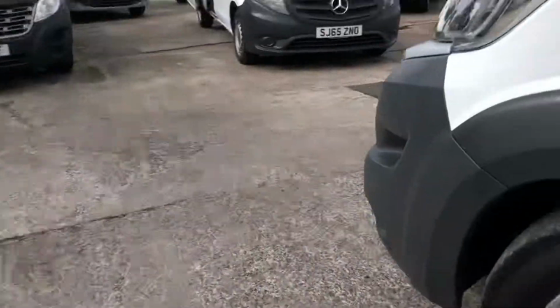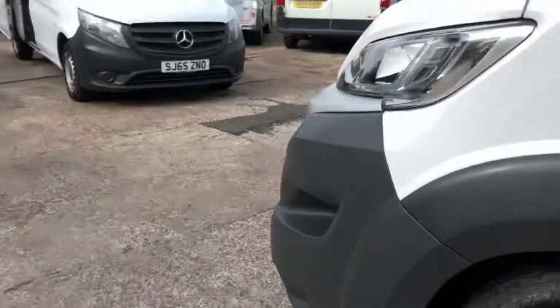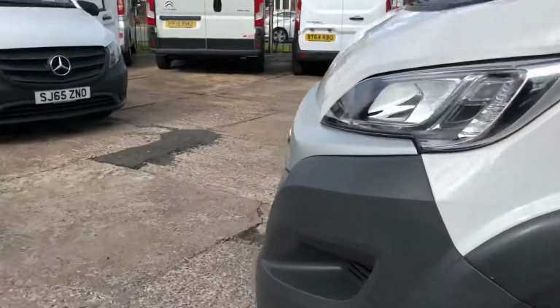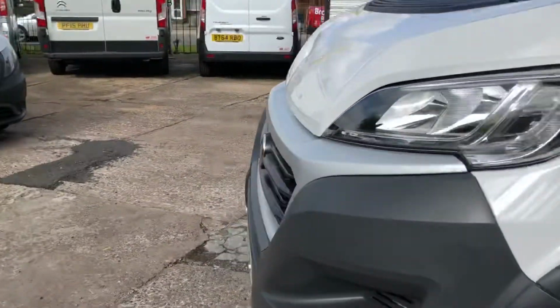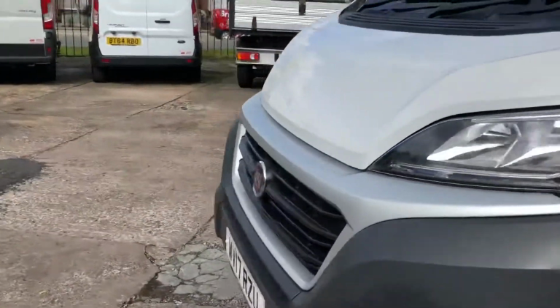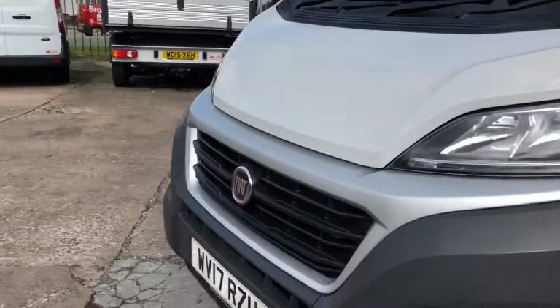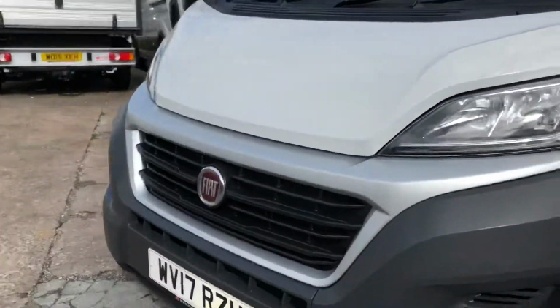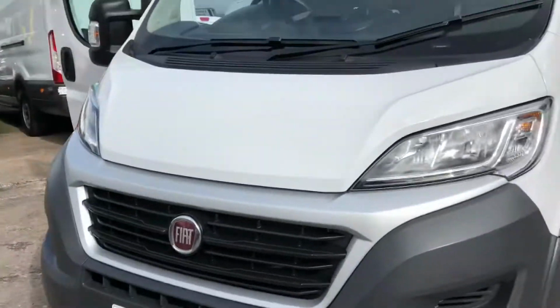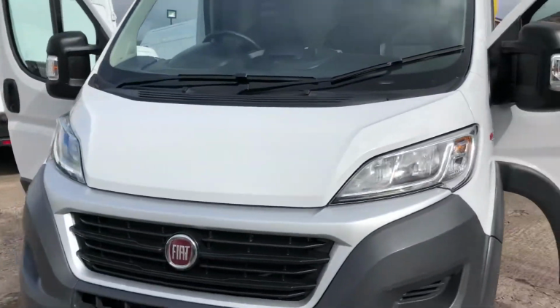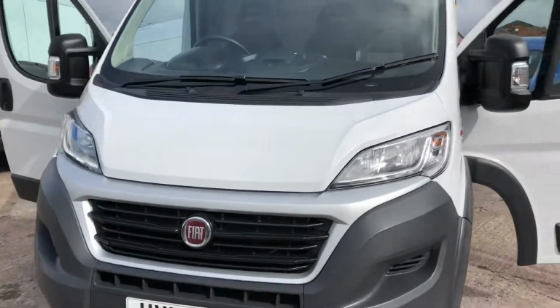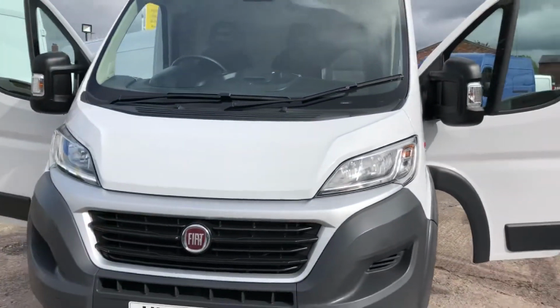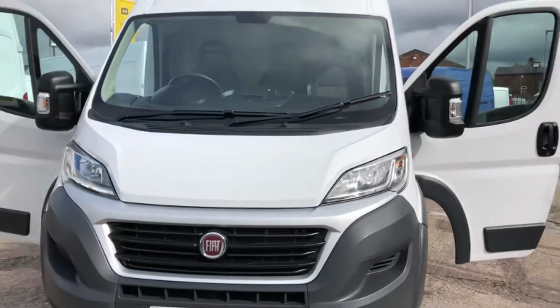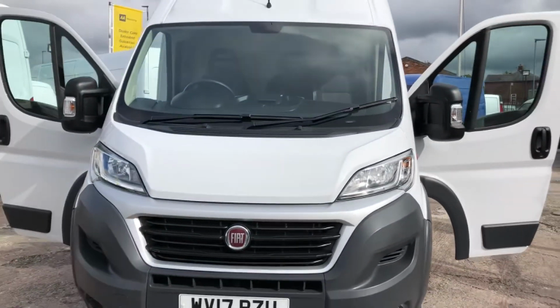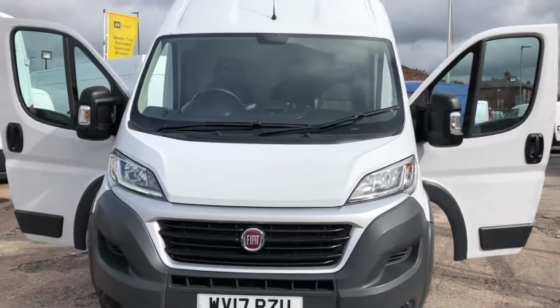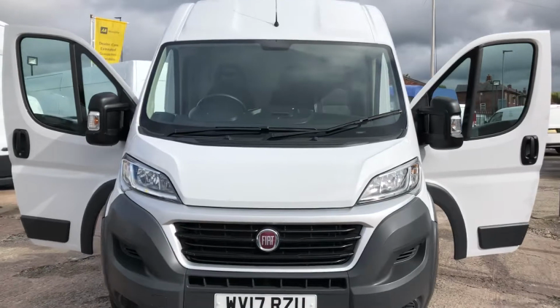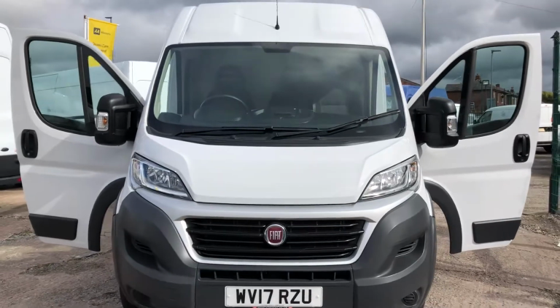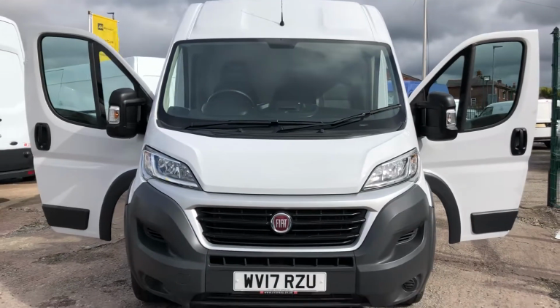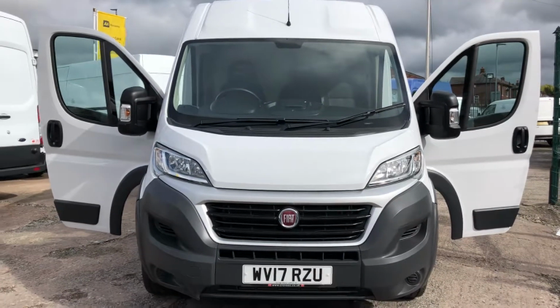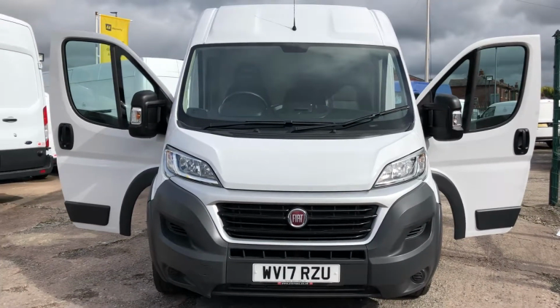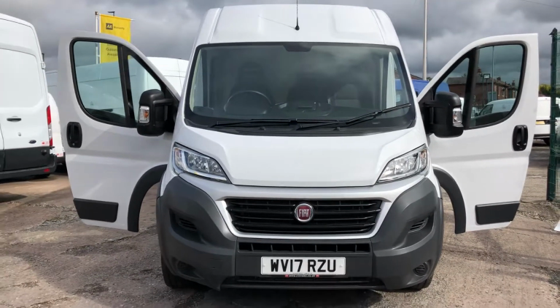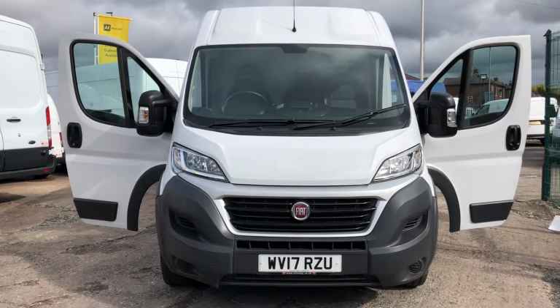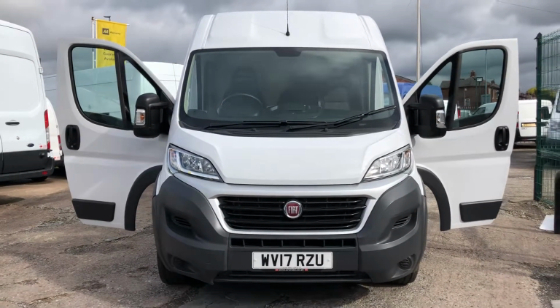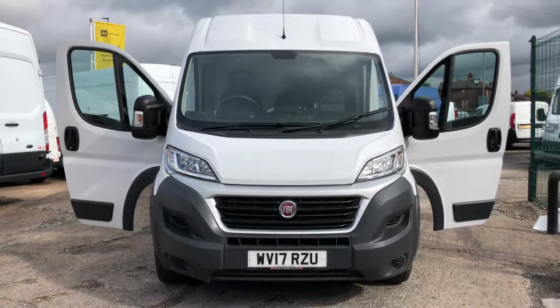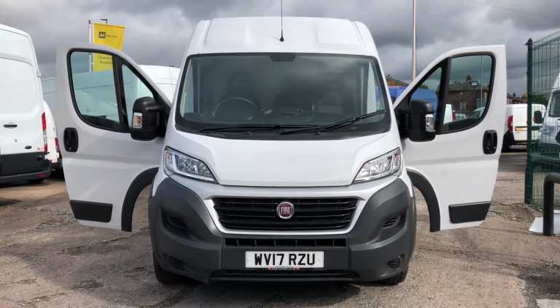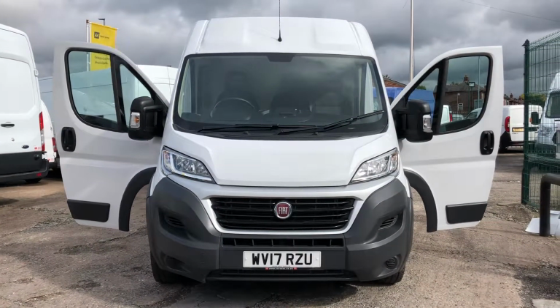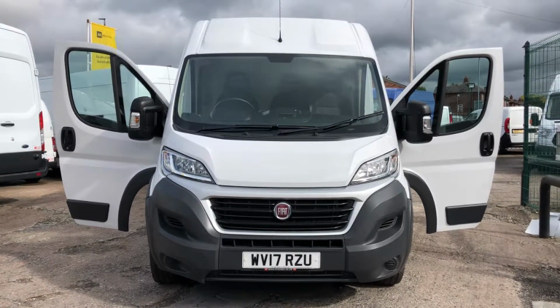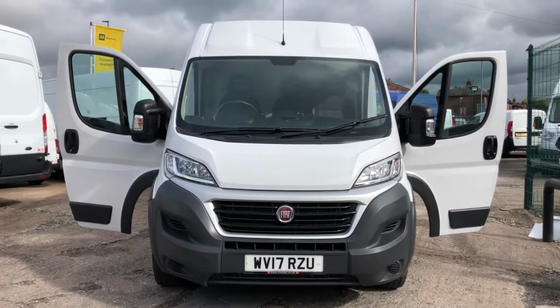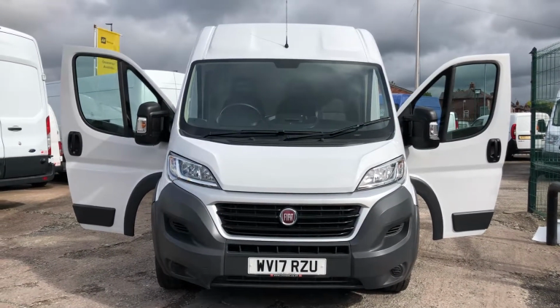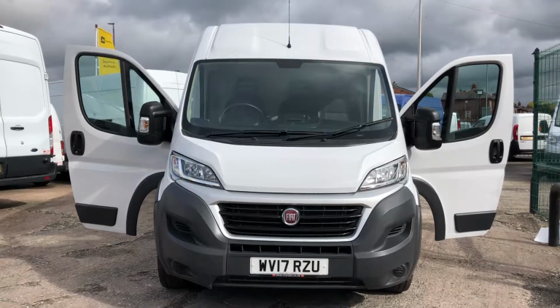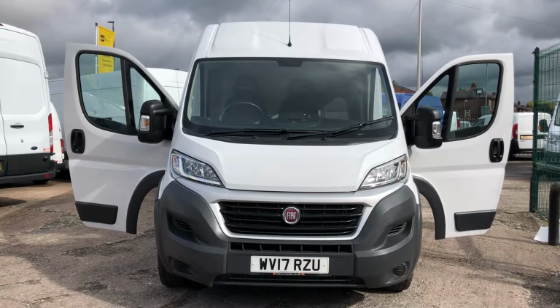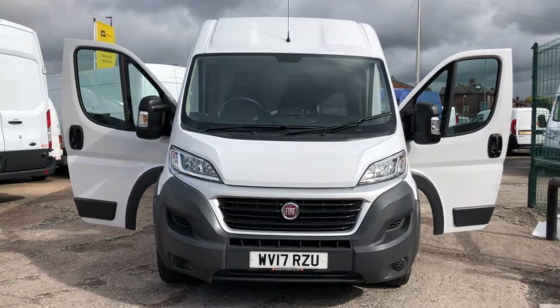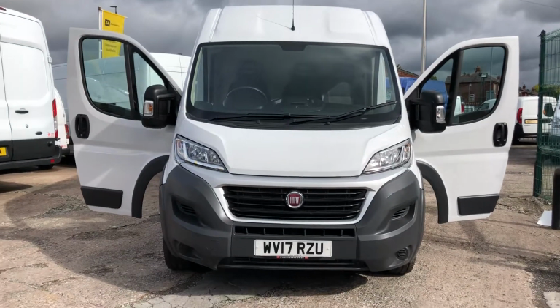We do take part exchange vehicles, so if you've got a vehicle you'd like to swap, let us have the details and we'll give you a competitive price for that. We also have some really great flexible finance deals available. Thank you for watching.